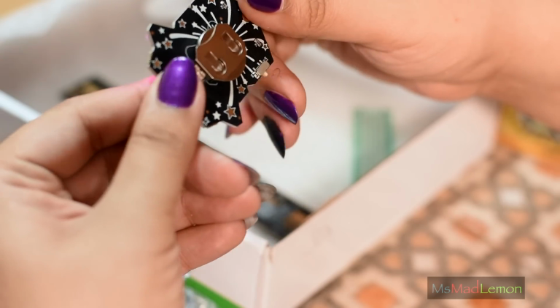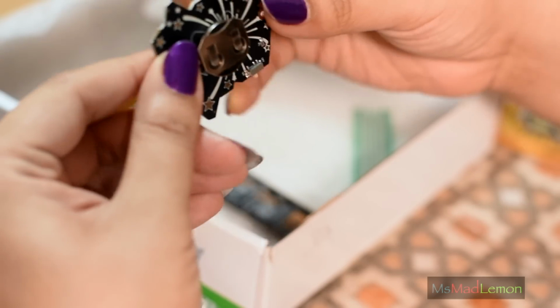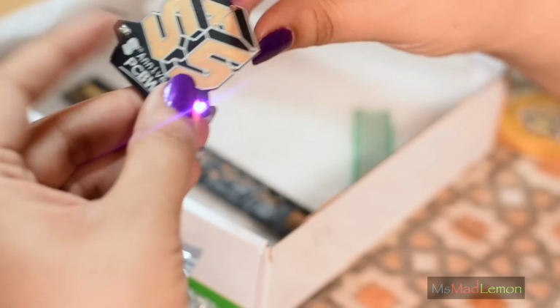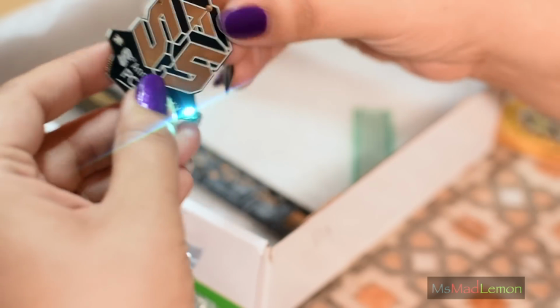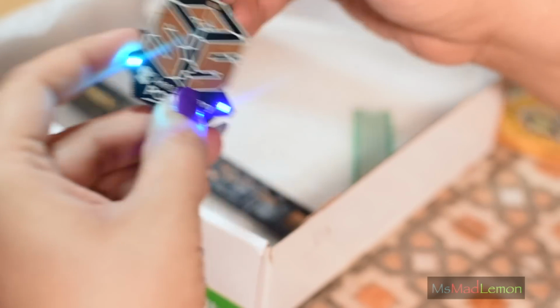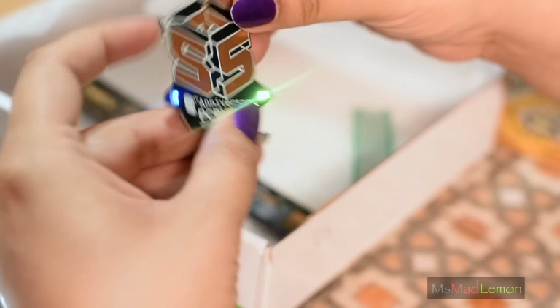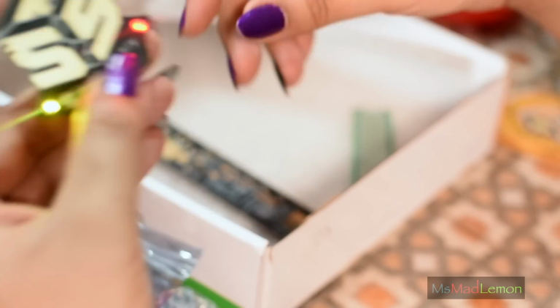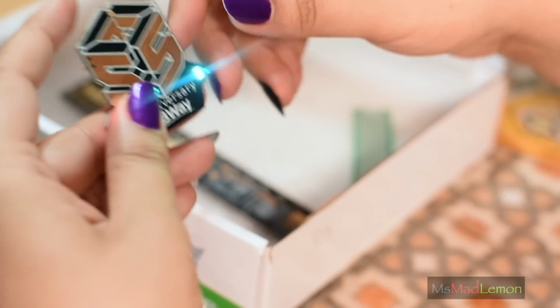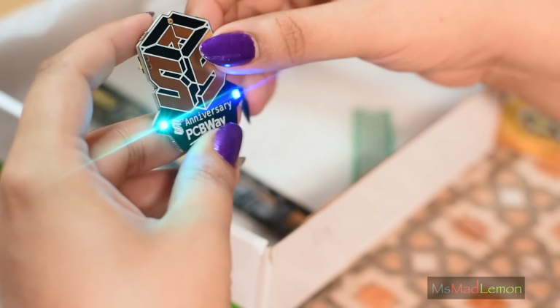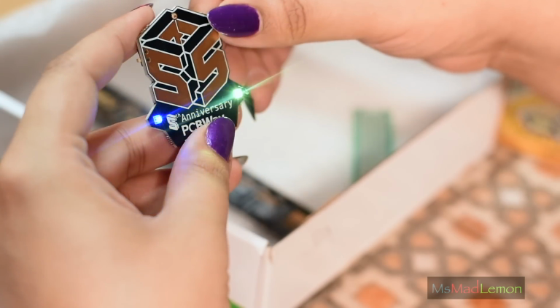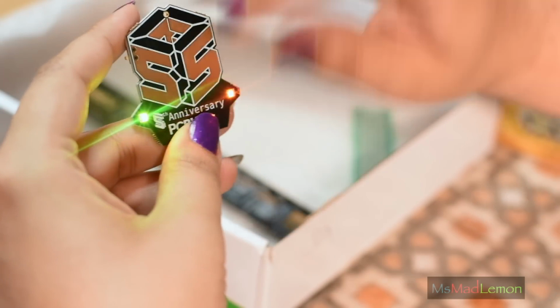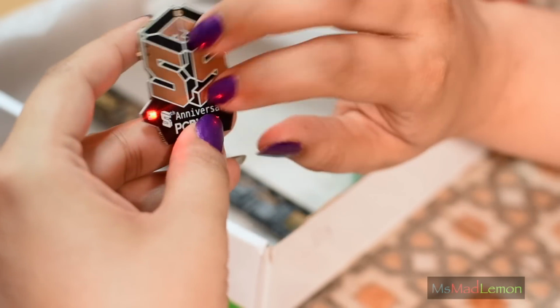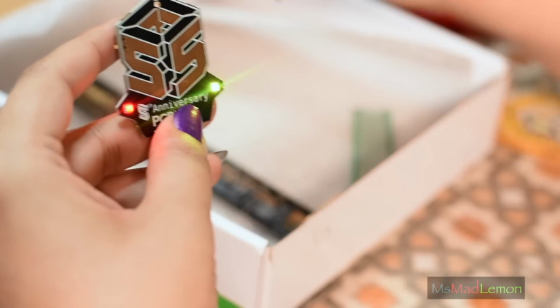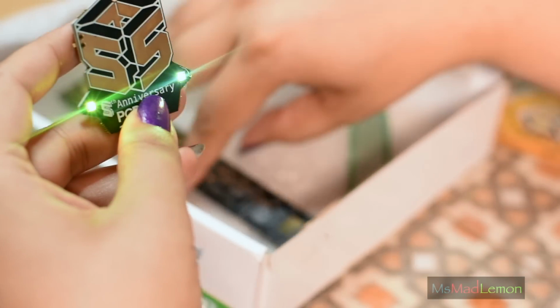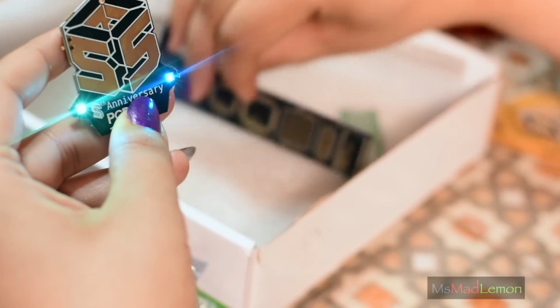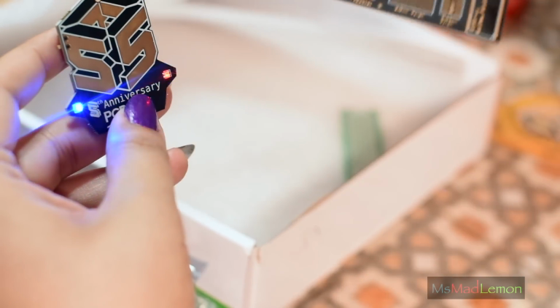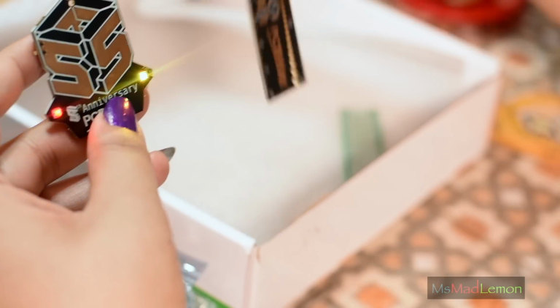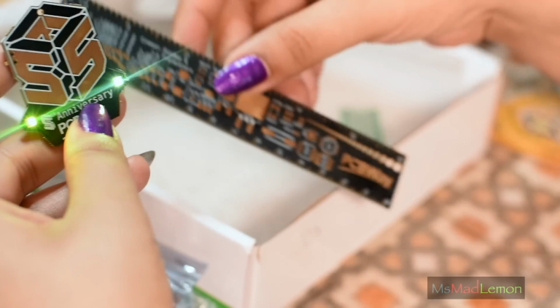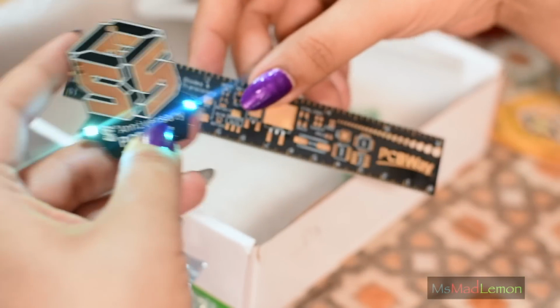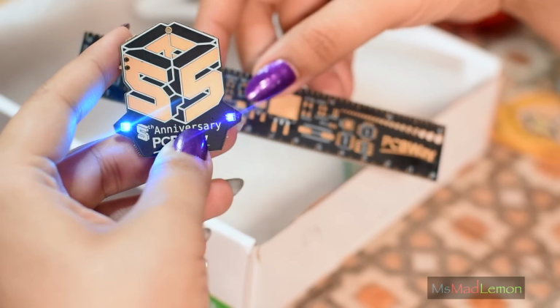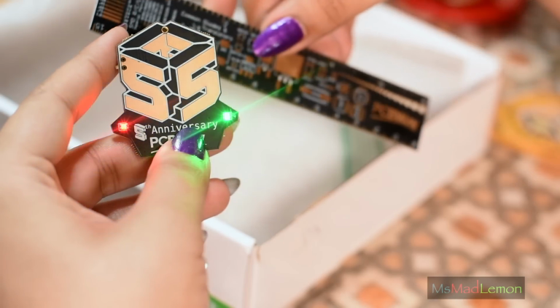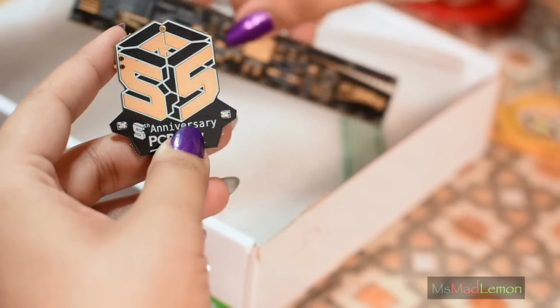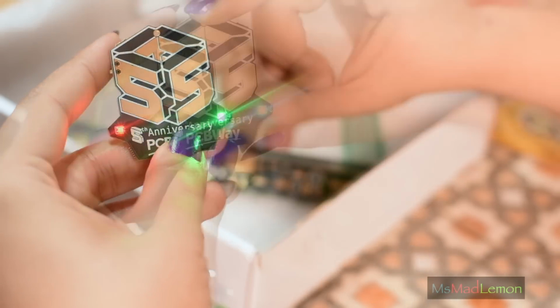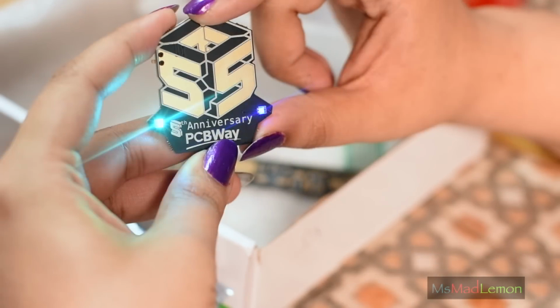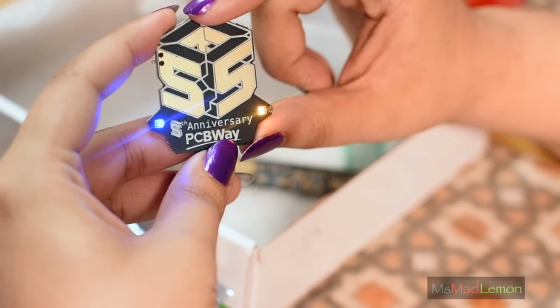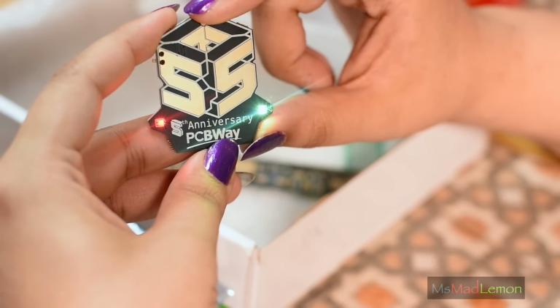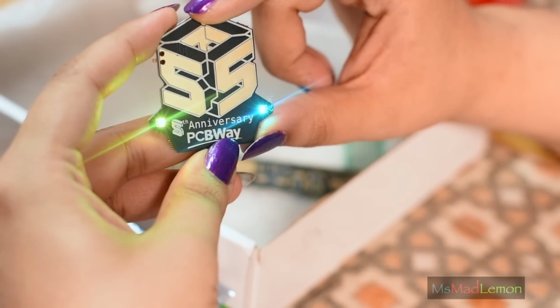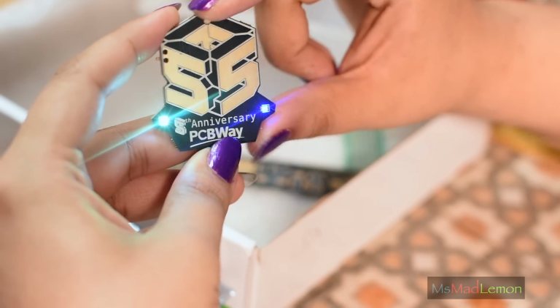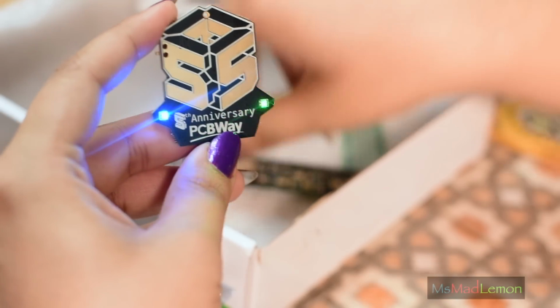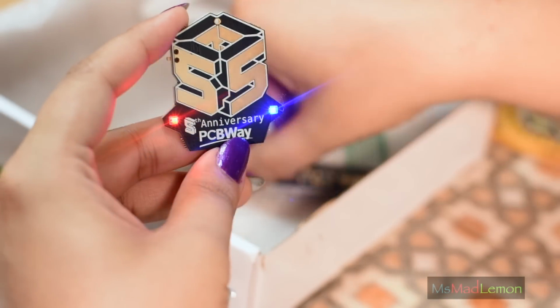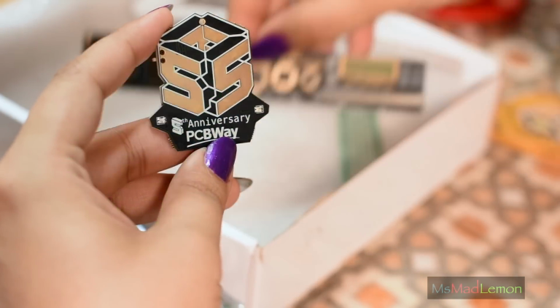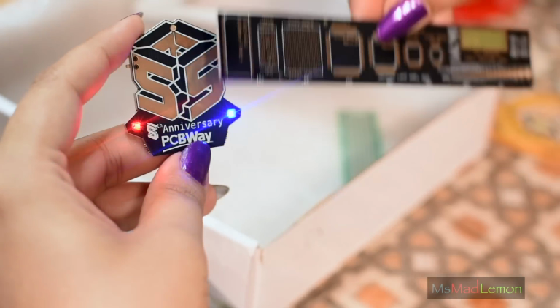I have to say the PCBs are quite good. I've never tried them myself but they seem to be pretty solid, and I've heard lots of good things about PCBWay. That's so nice — I love it. I still love the ruler more though.